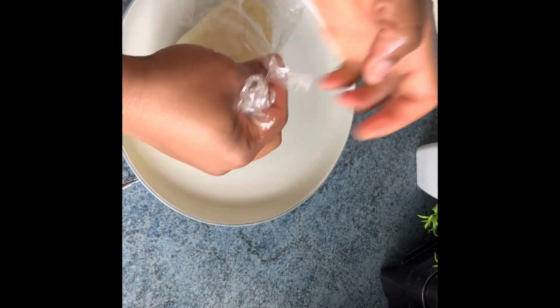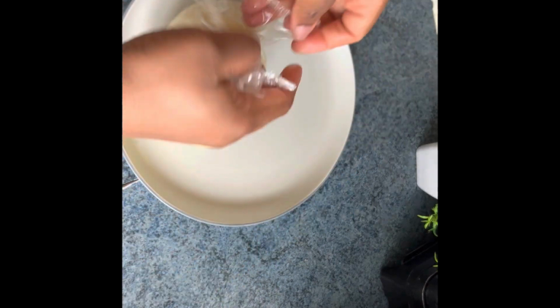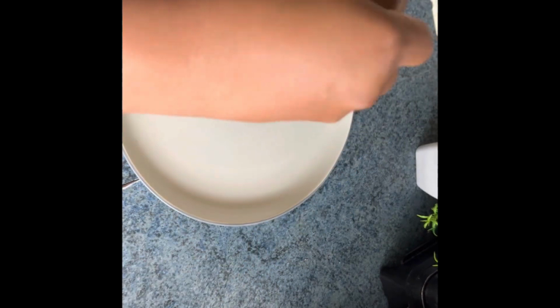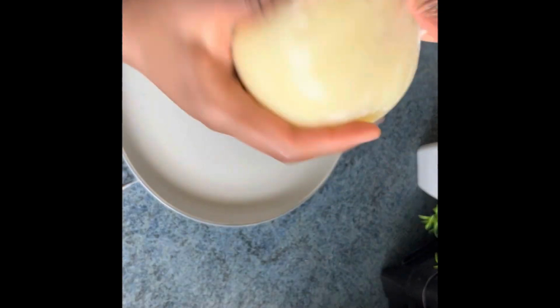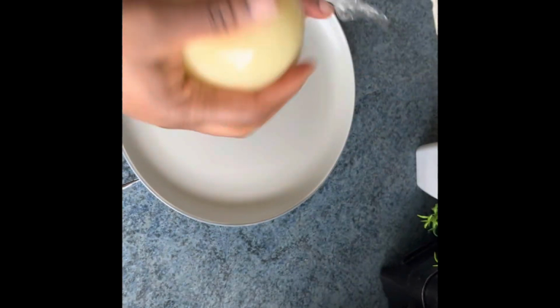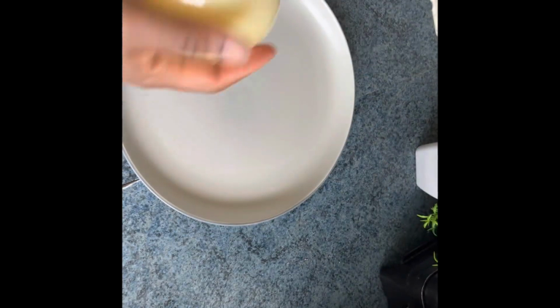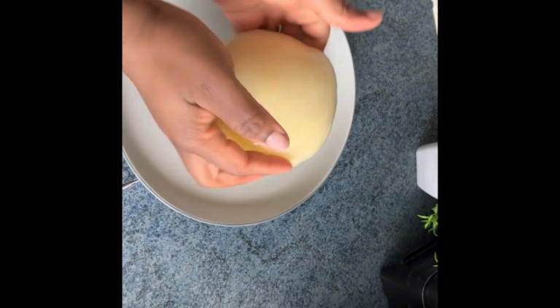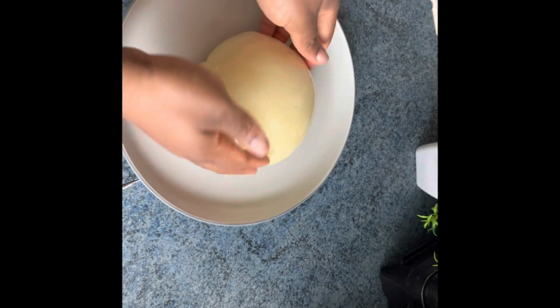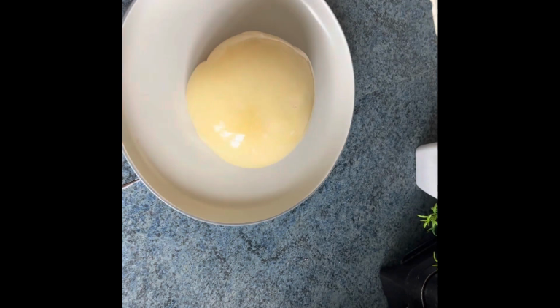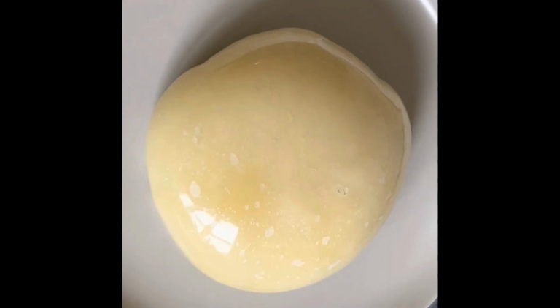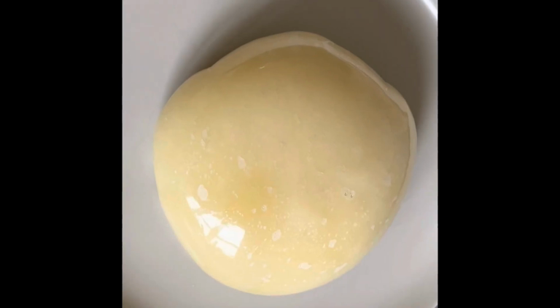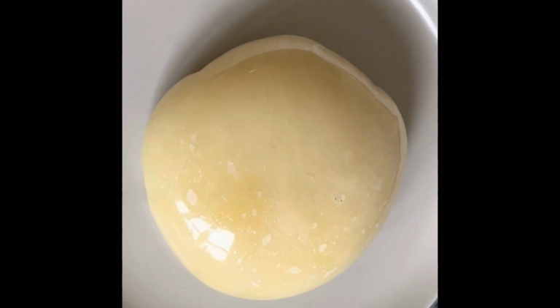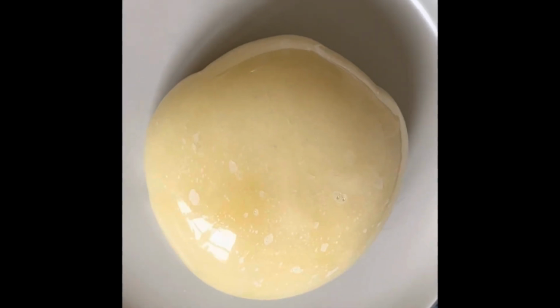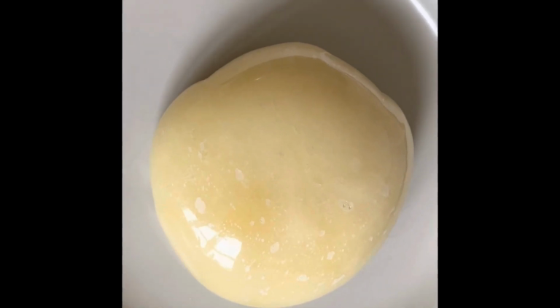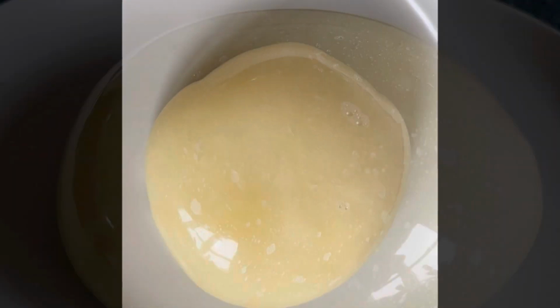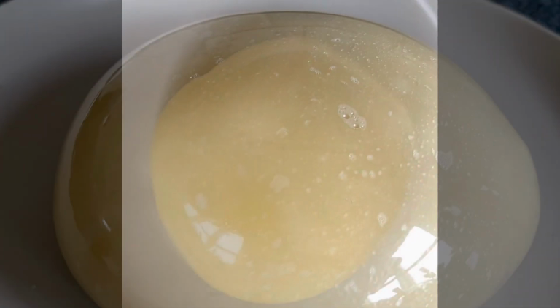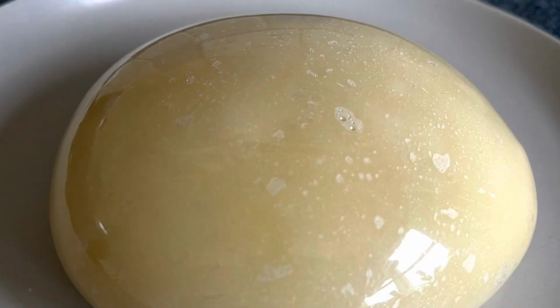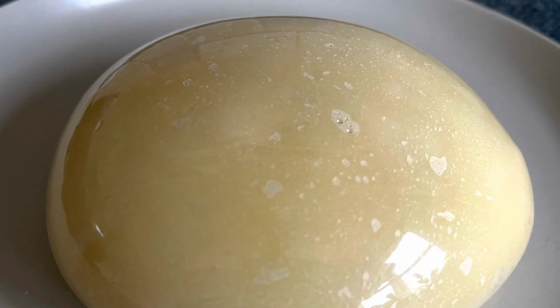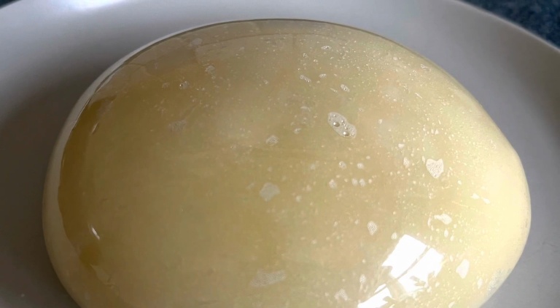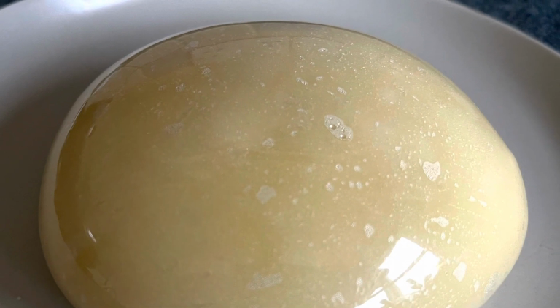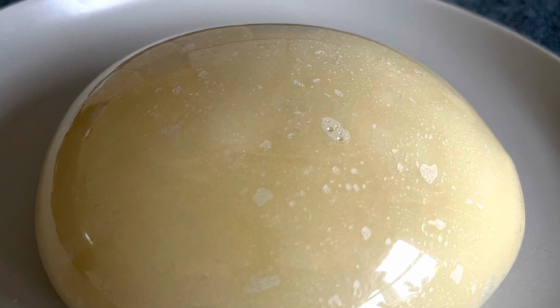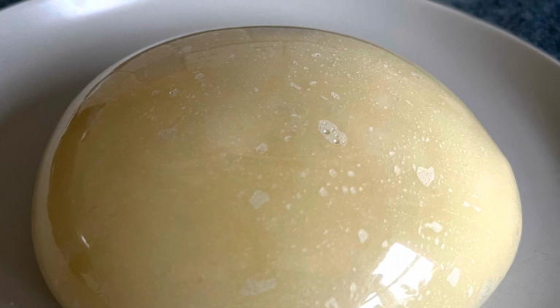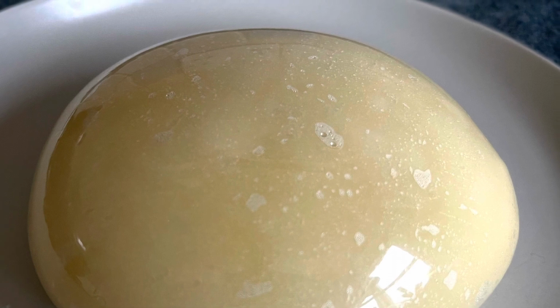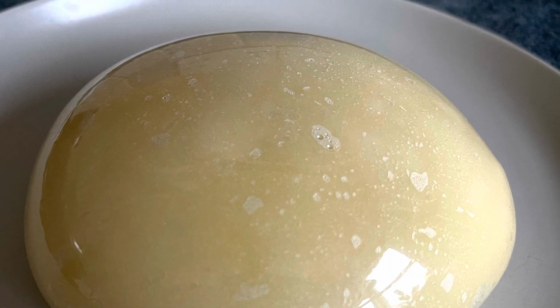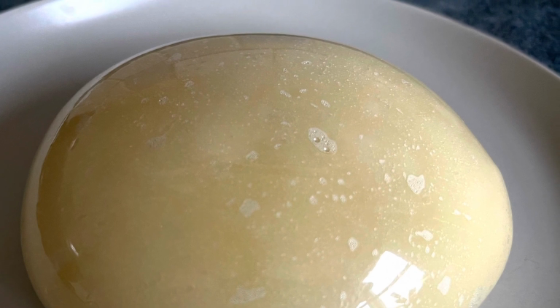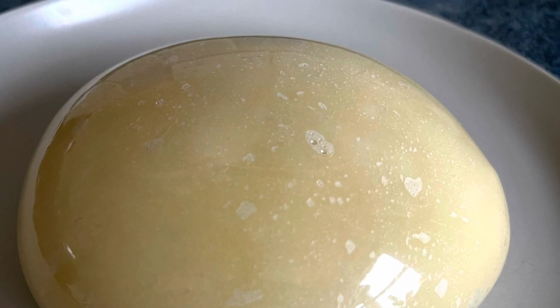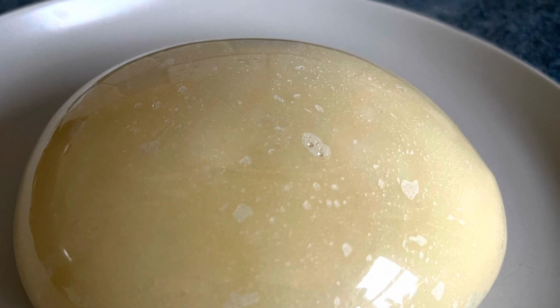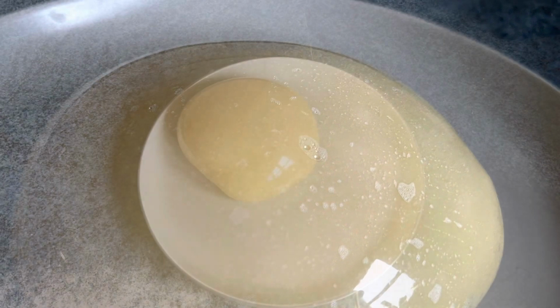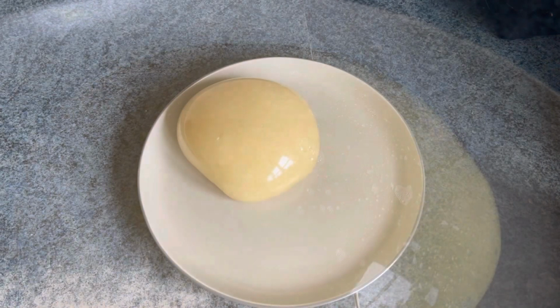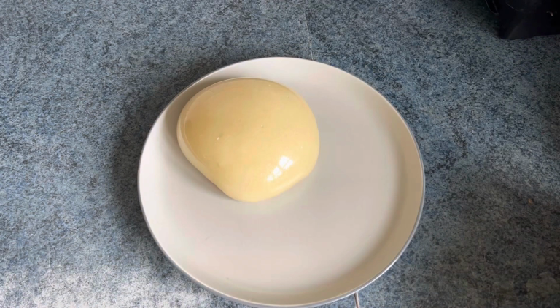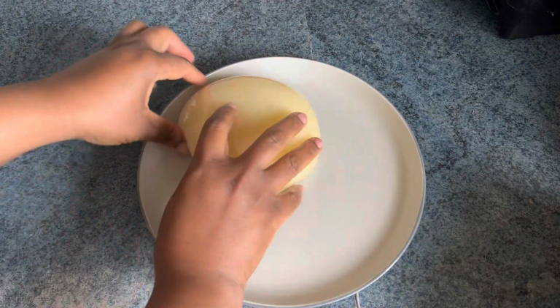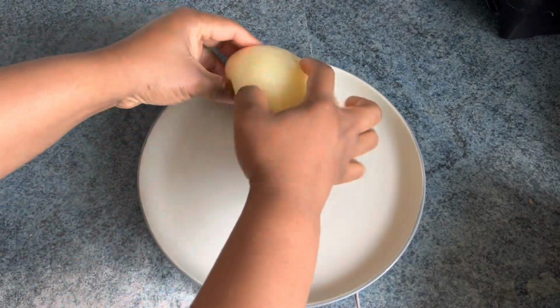Stir it up and wrap it in cling film like this — this helps it not dry out until you're ready to use it. I'm going to let it cool down.